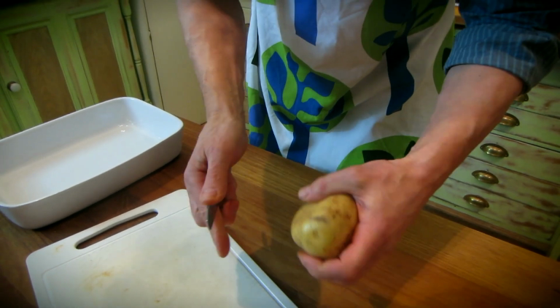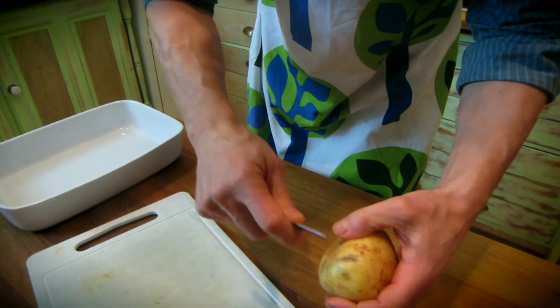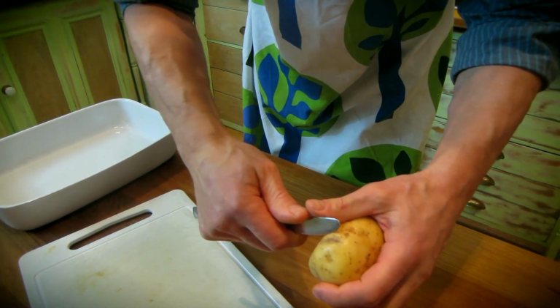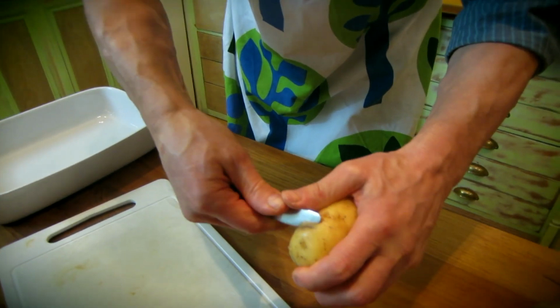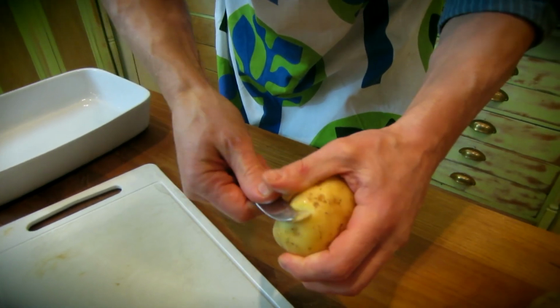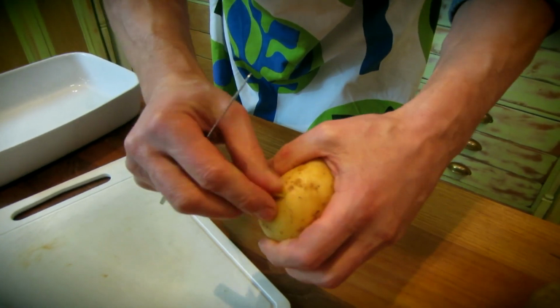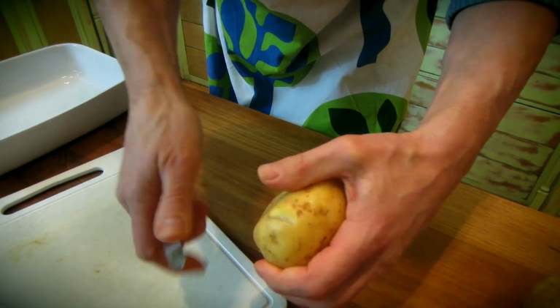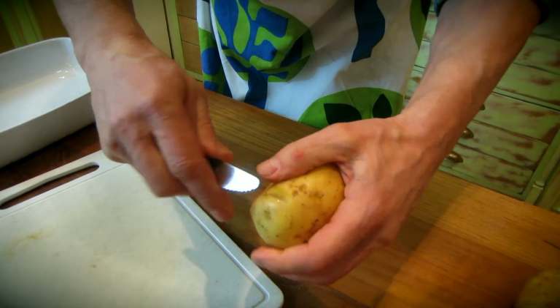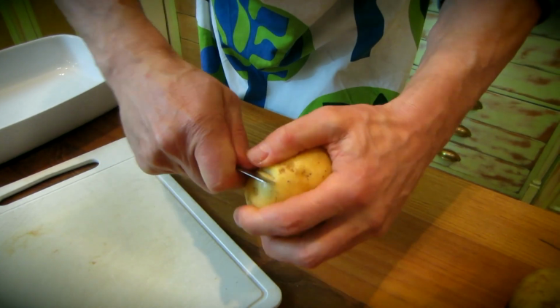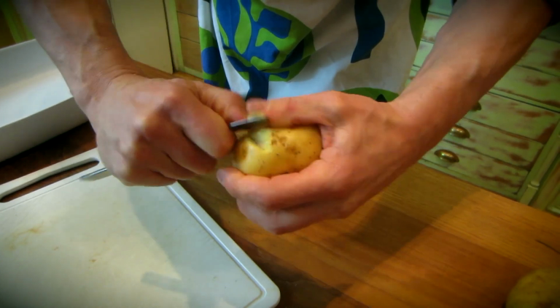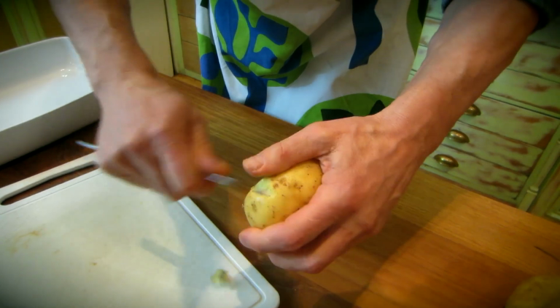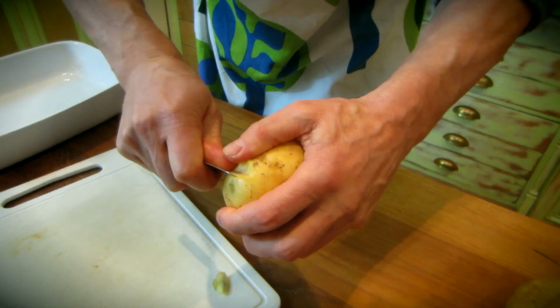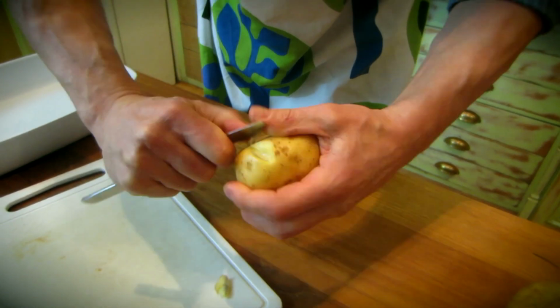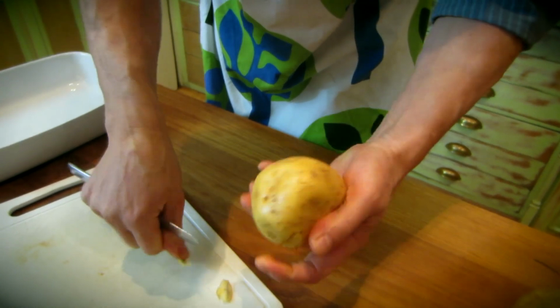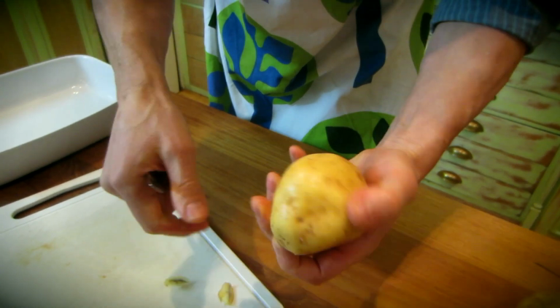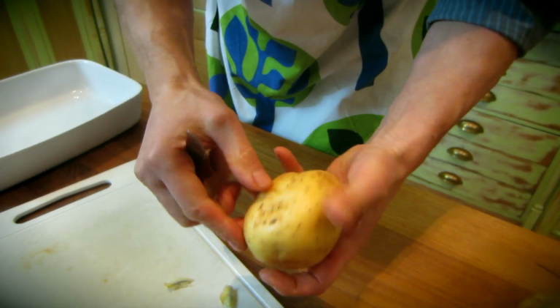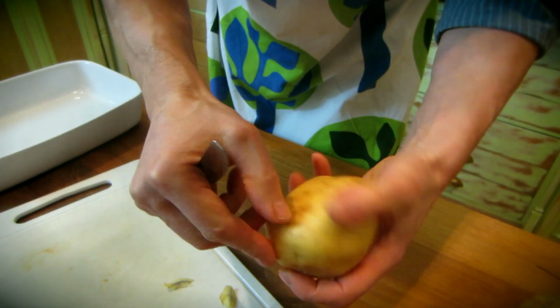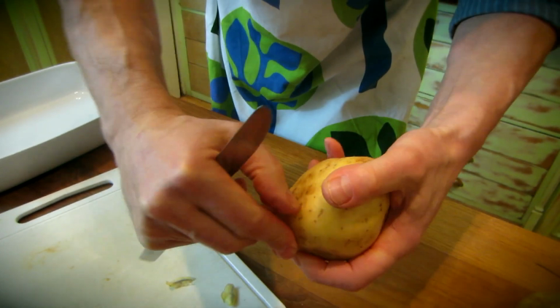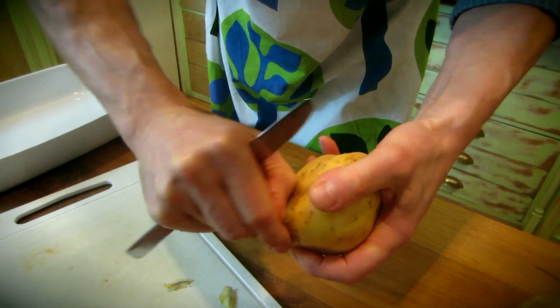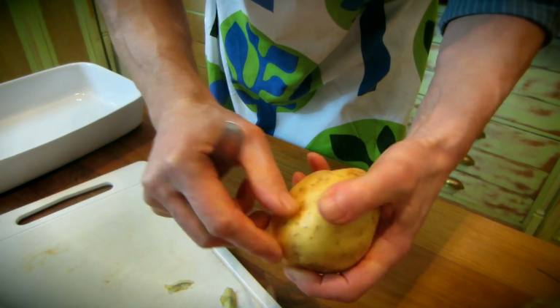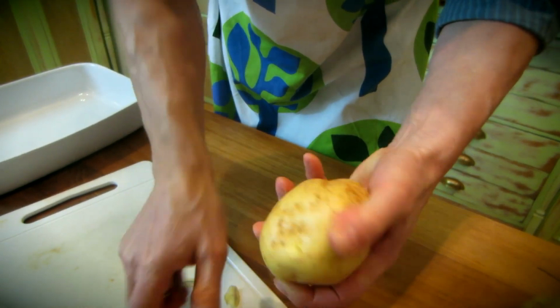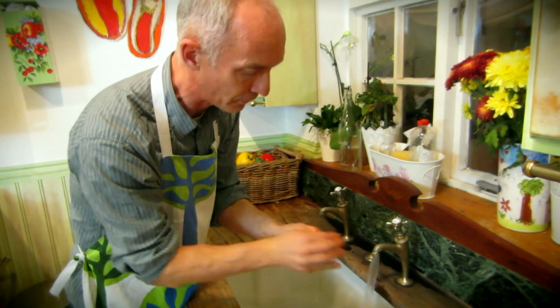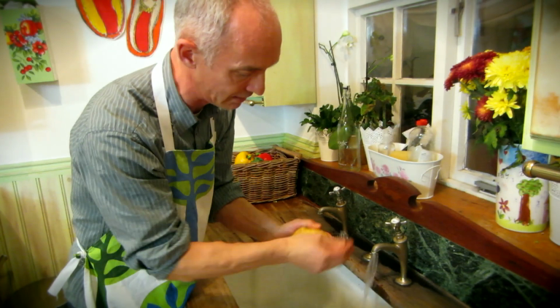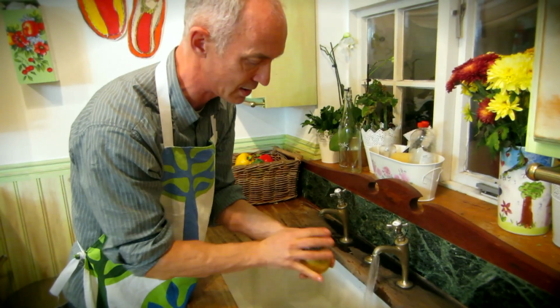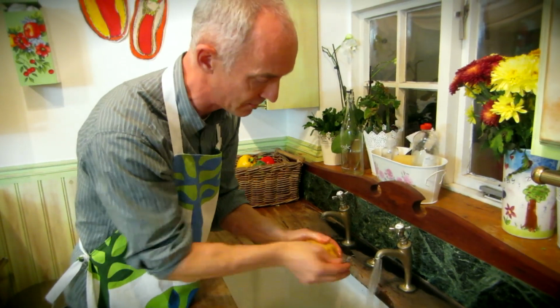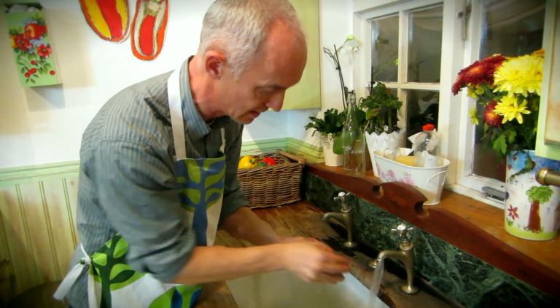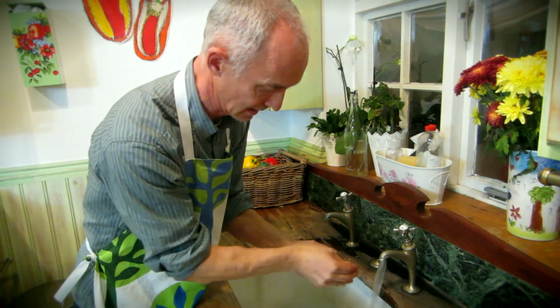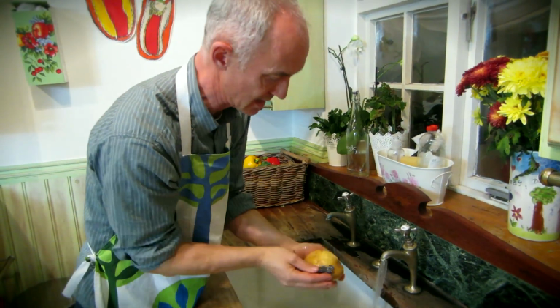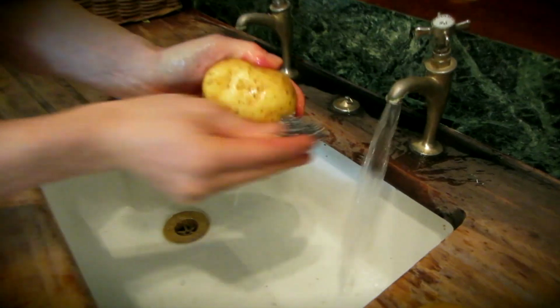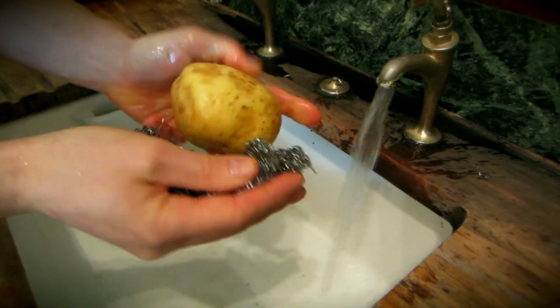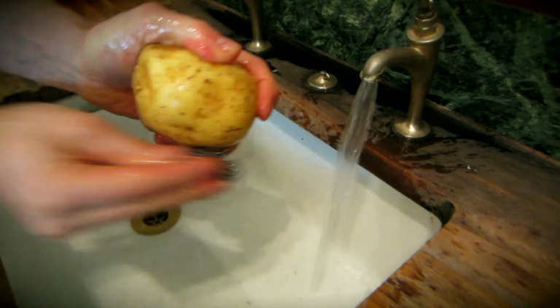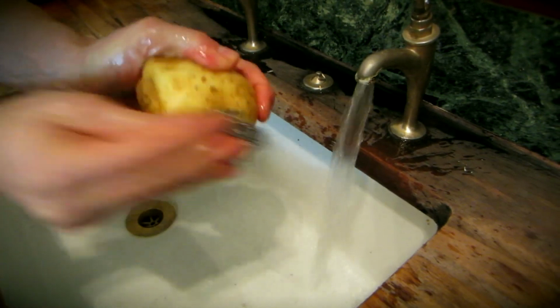But if there's any dodgy bits — like black bits or green bits — you want to remove them. Just cut them out. Get off all the loose bits of dirt or skin that would come off.